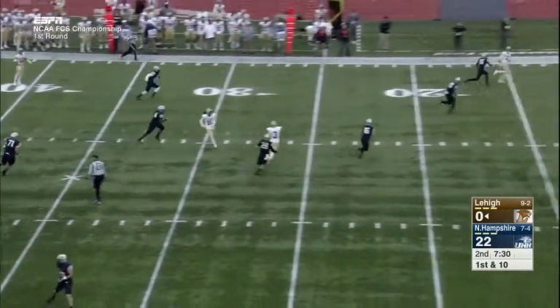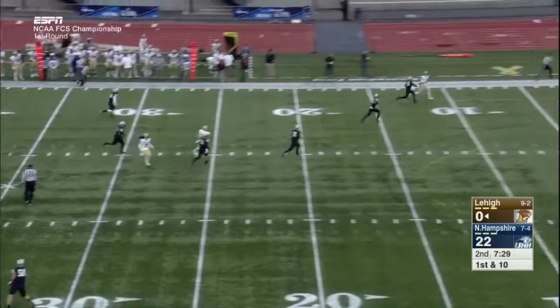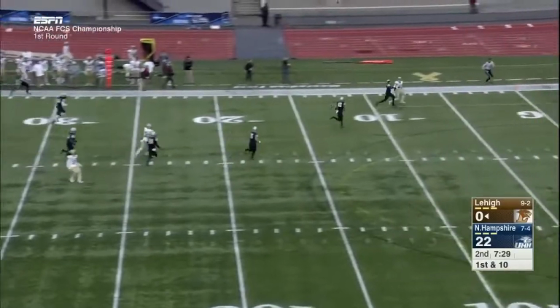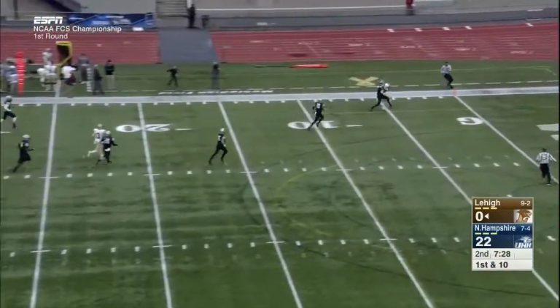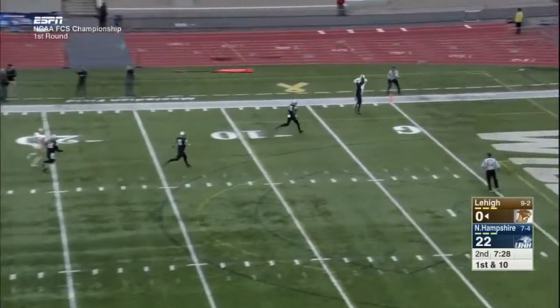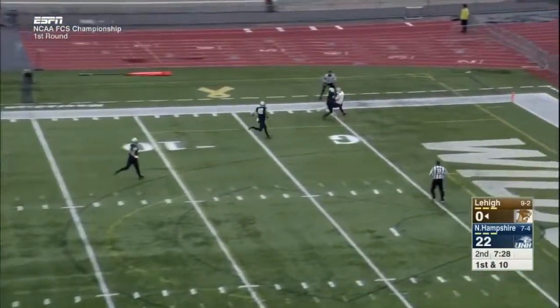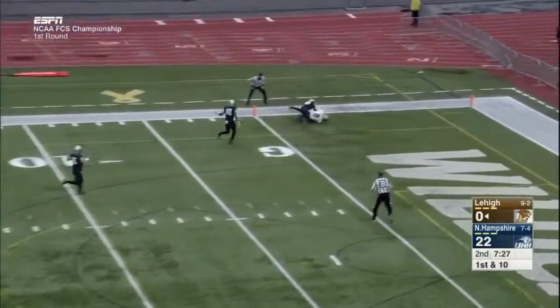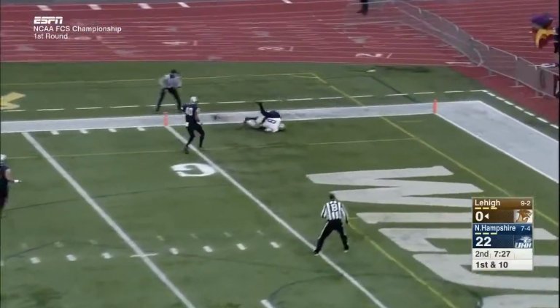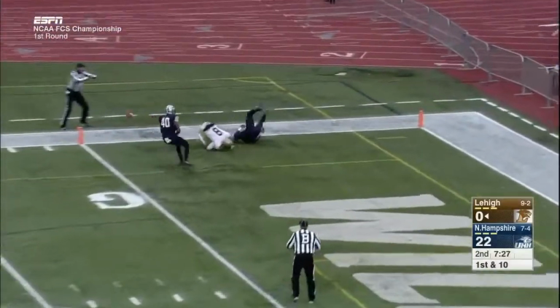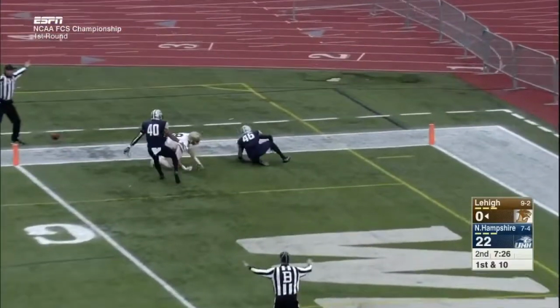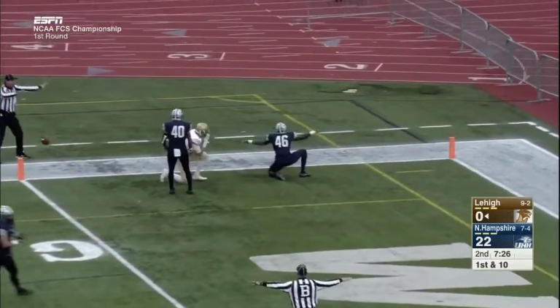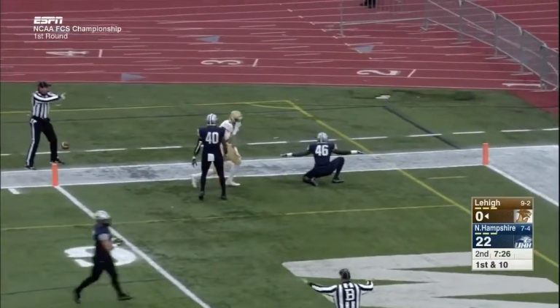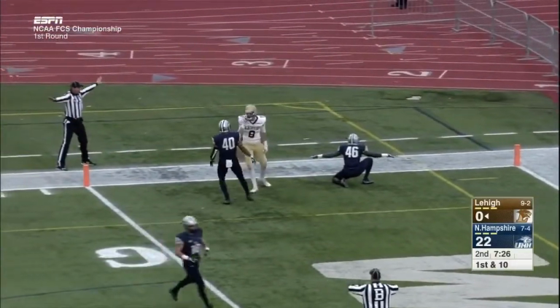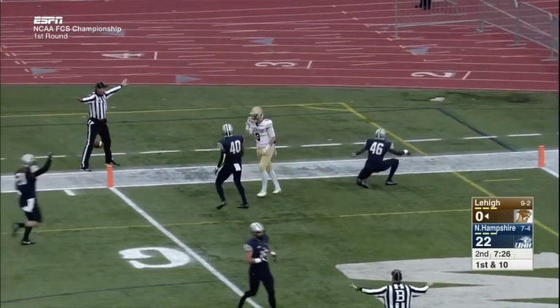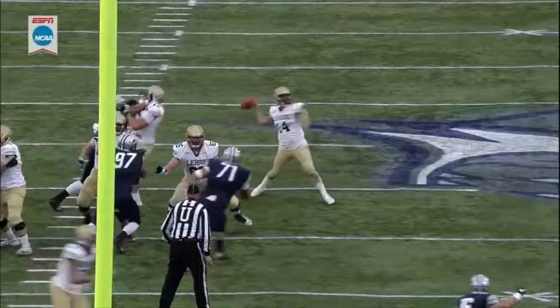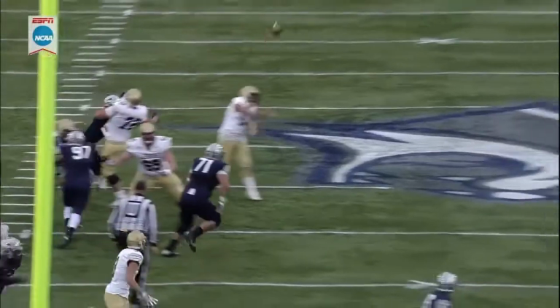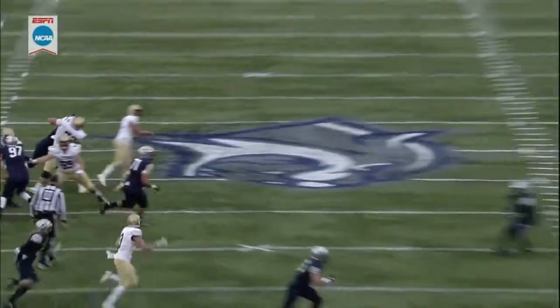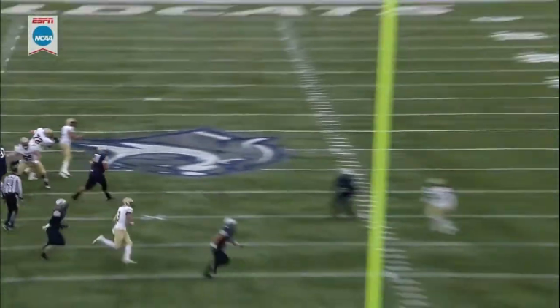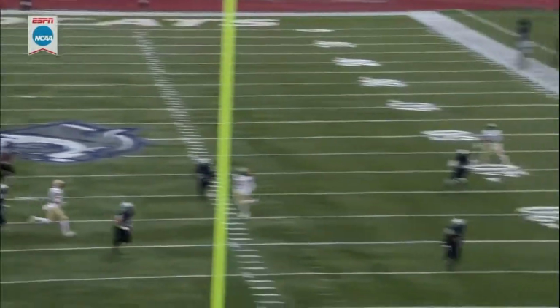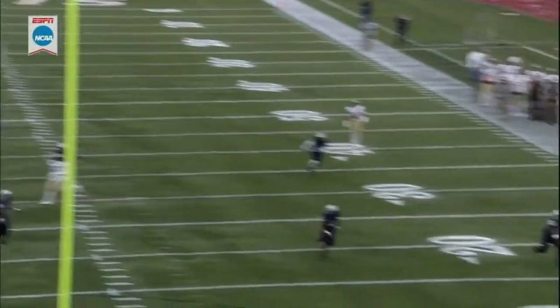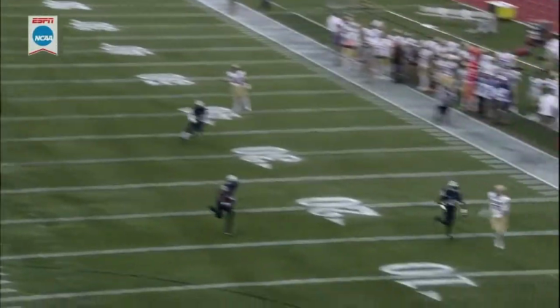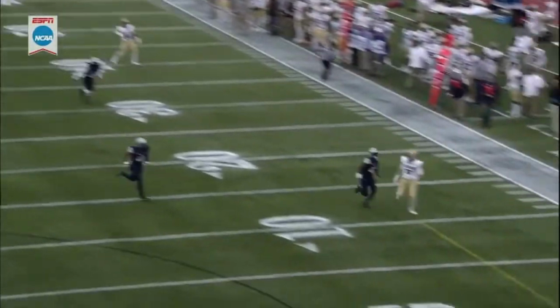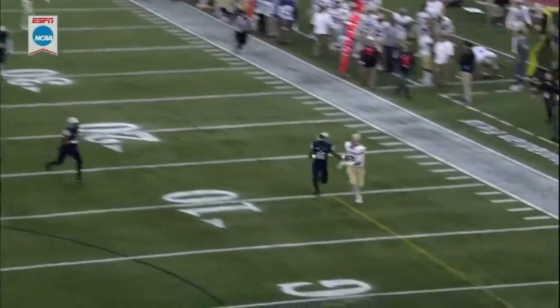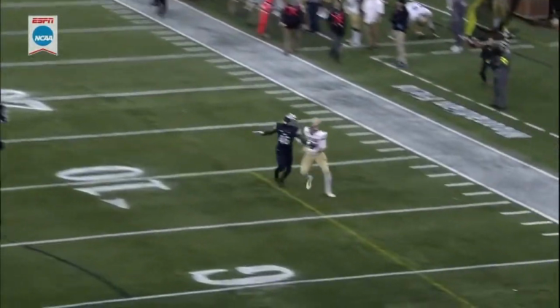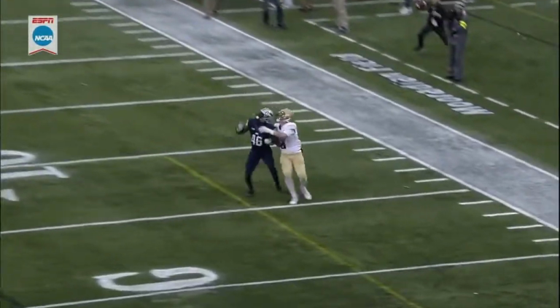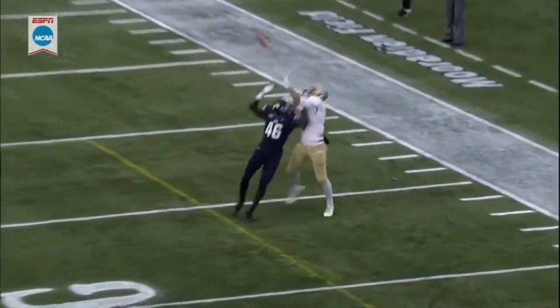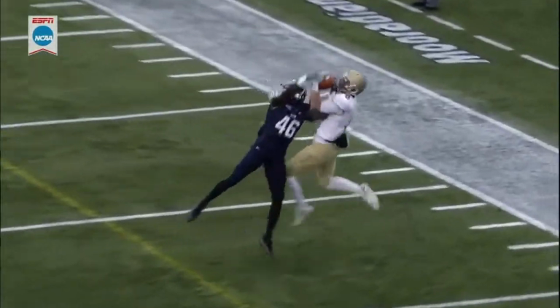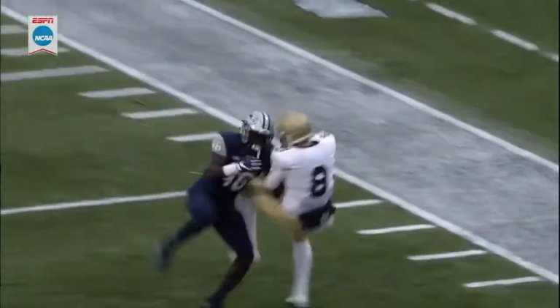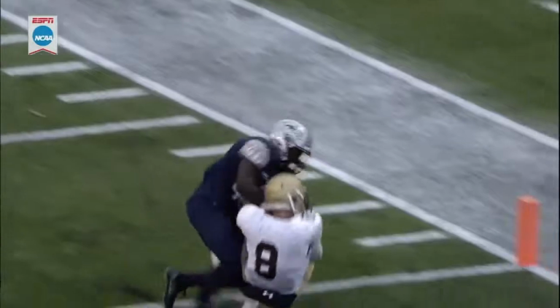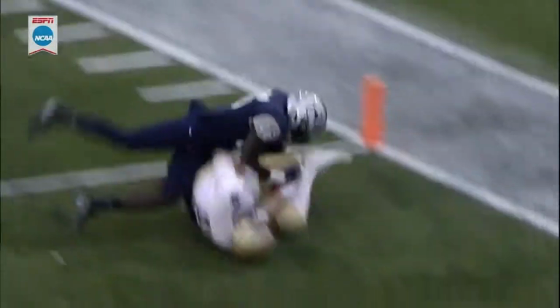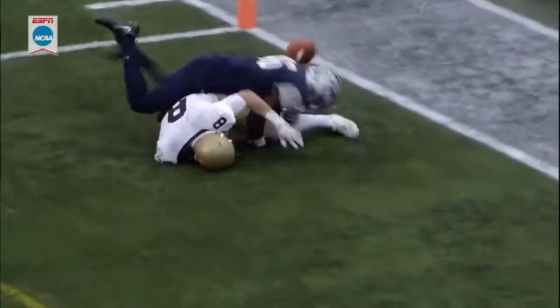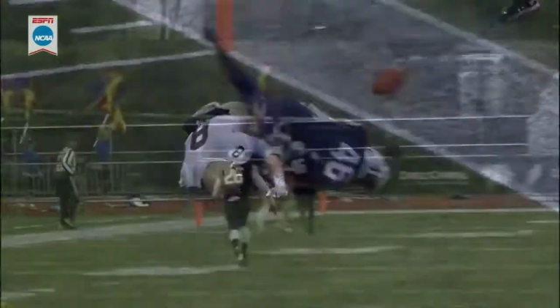Mays fakes, looking for it downfield — incomplete, intended for Casey in the end zone. You see Mays throws a good ball, but right here Smith leans into the receiver. That's called getting in phase.